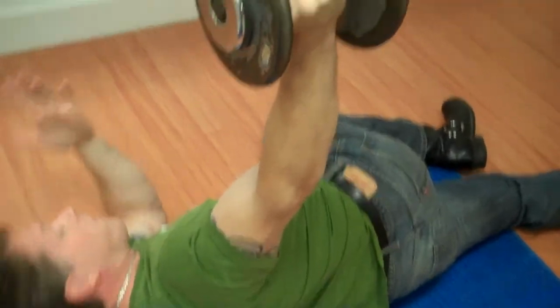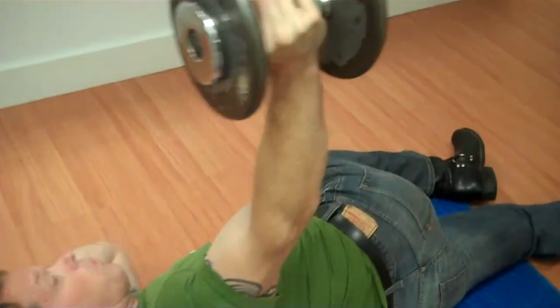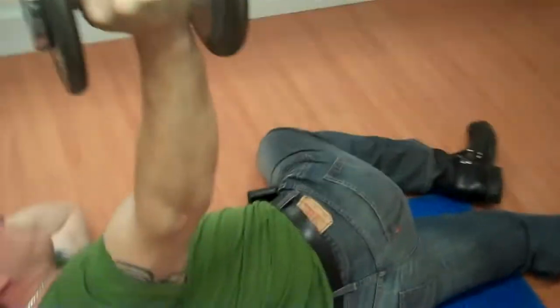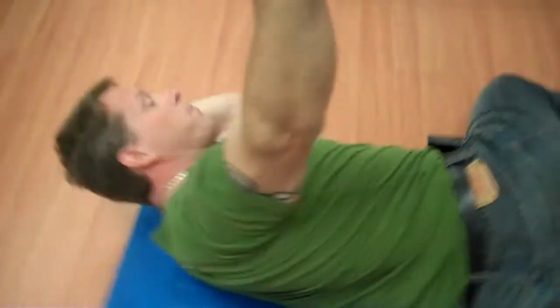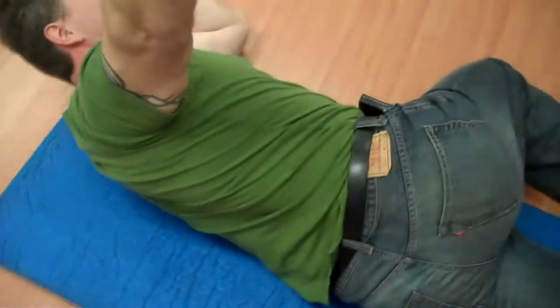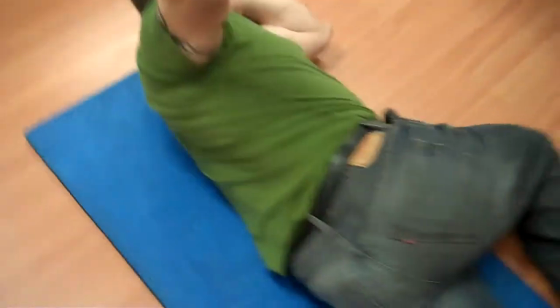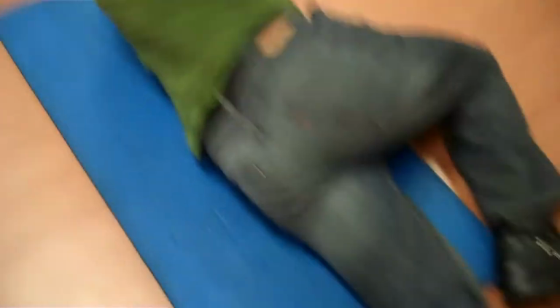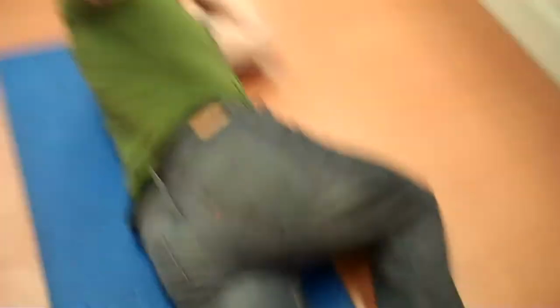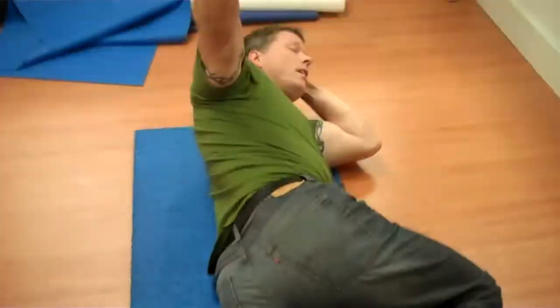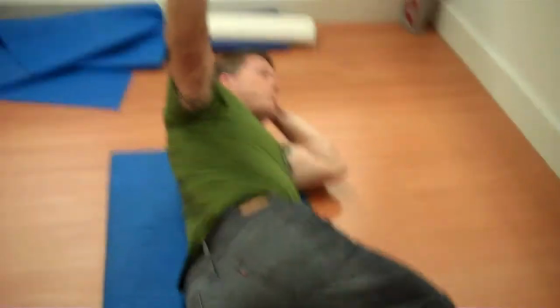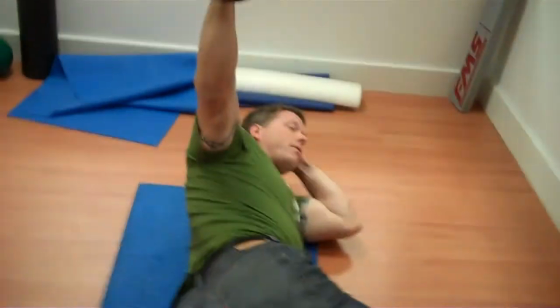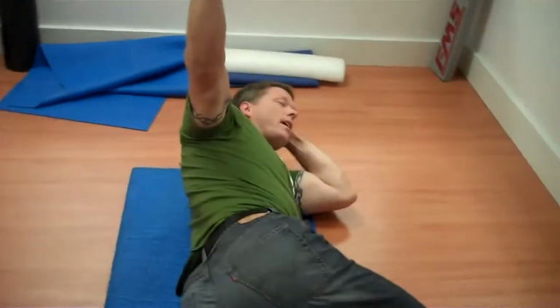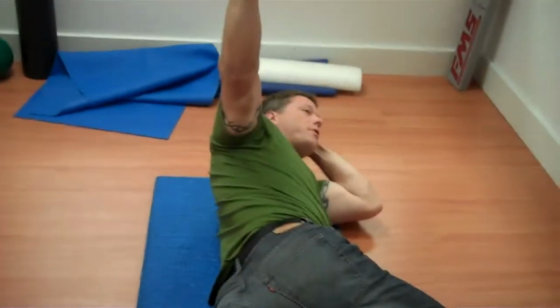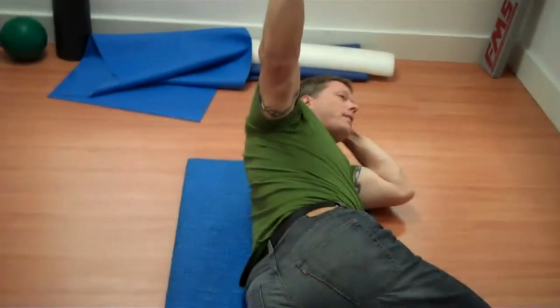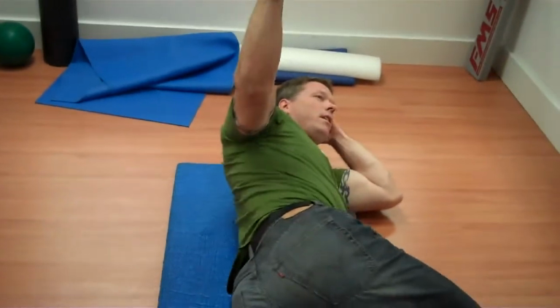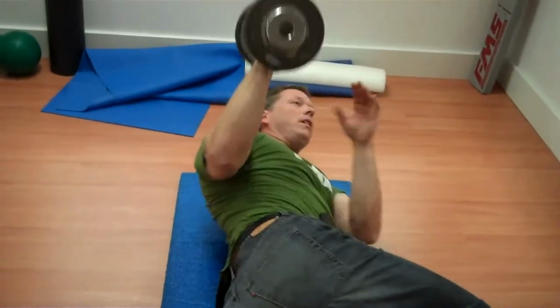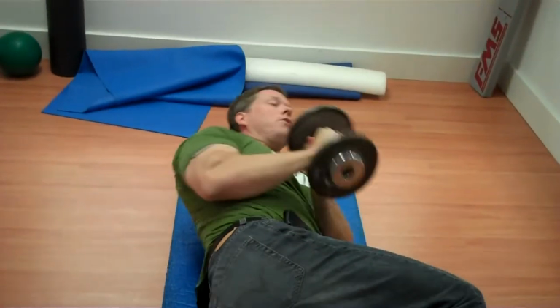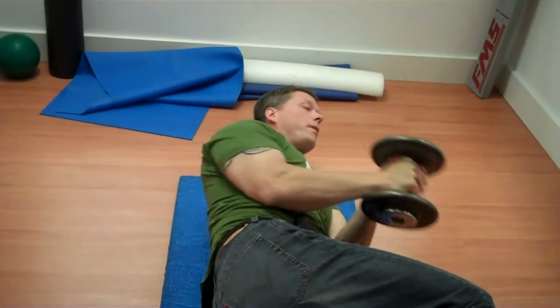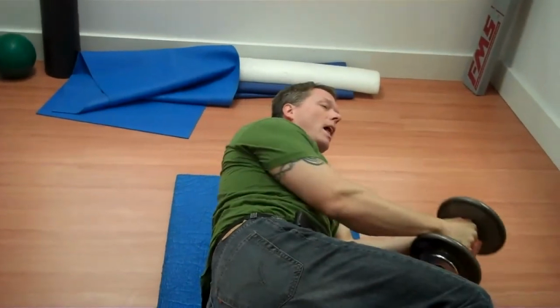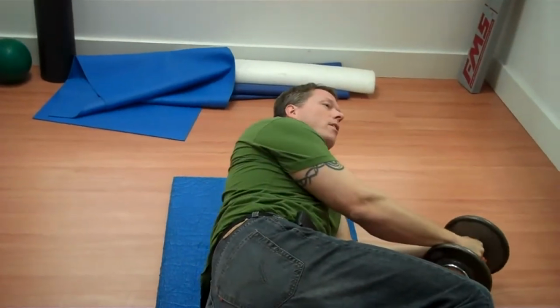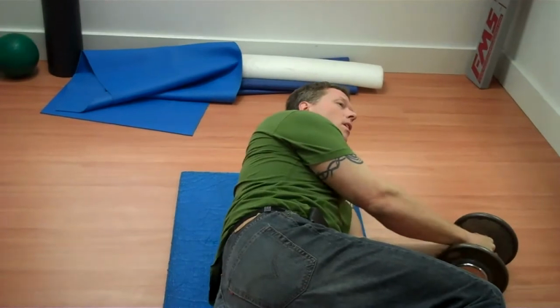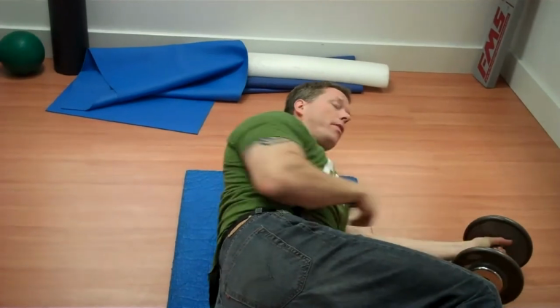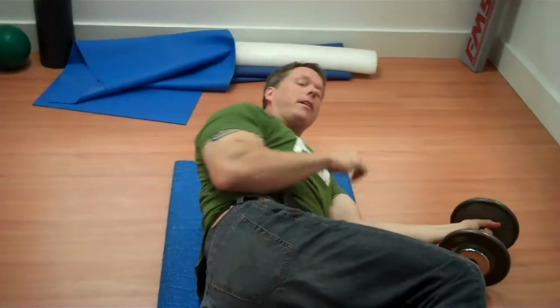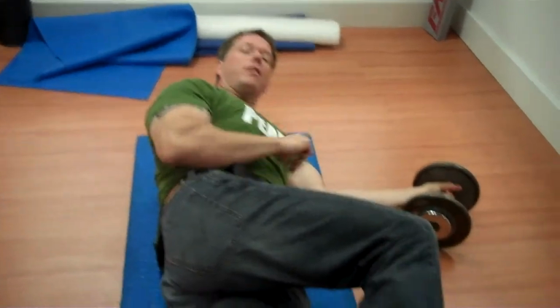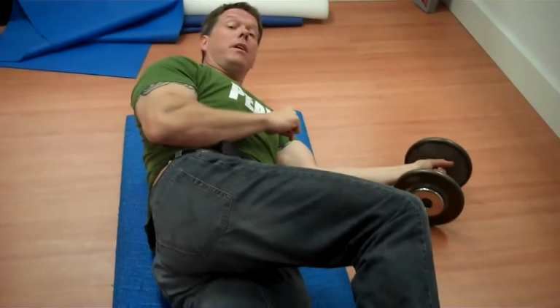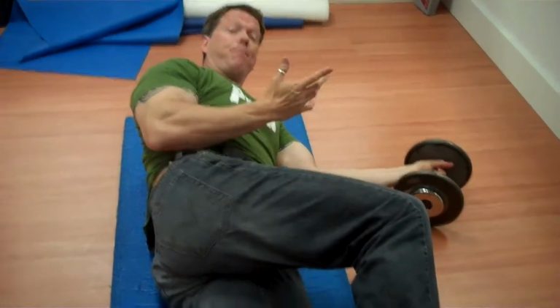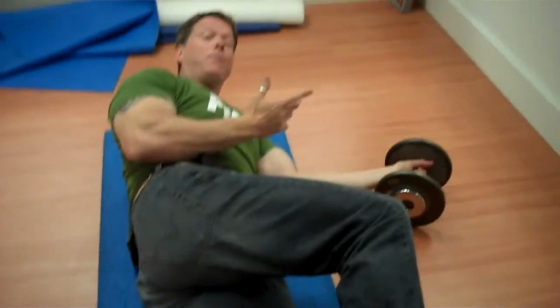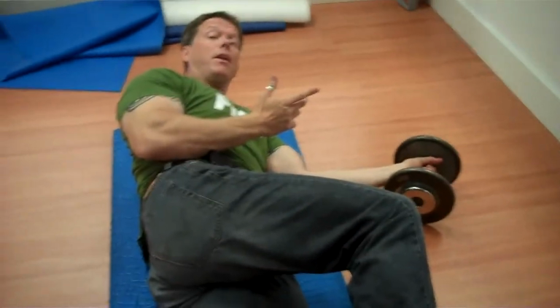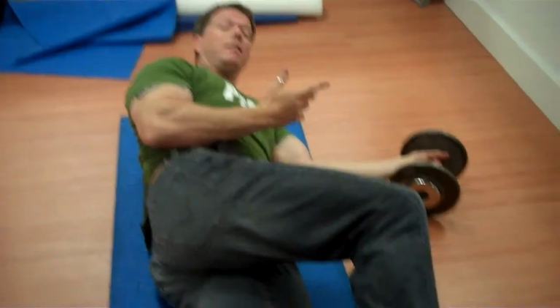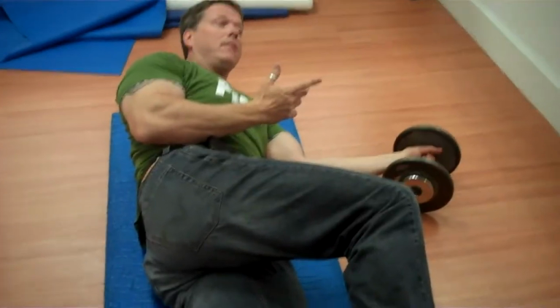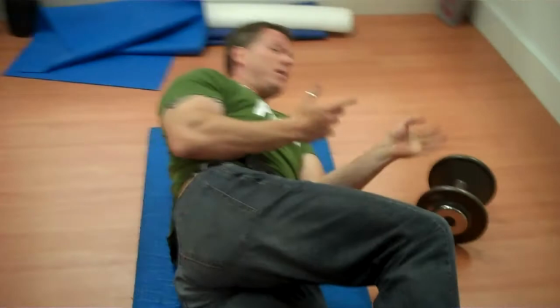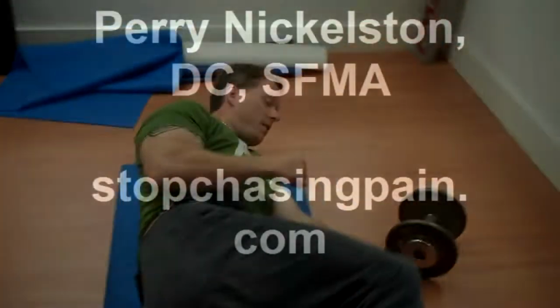All I want you to do is maintain this, hold it for 30 seconds and breathe. After 30 seconds, drop and relax for about 30 seconds, then repeat. Think you can do that? I think I can do that. Good.